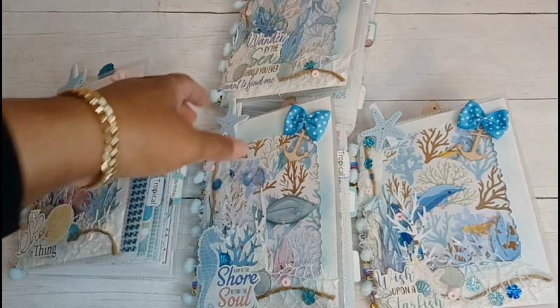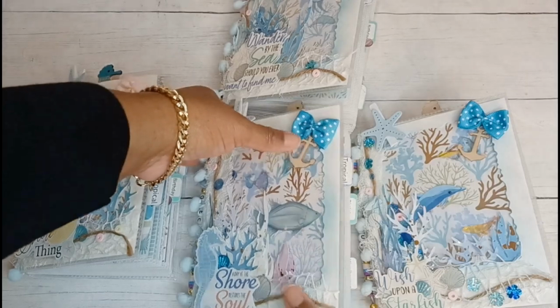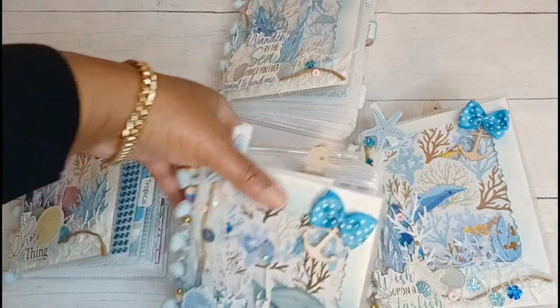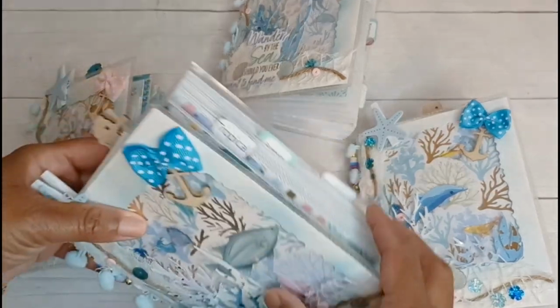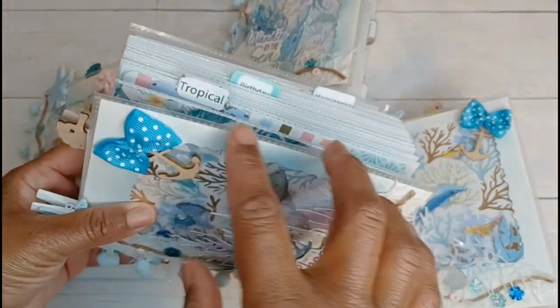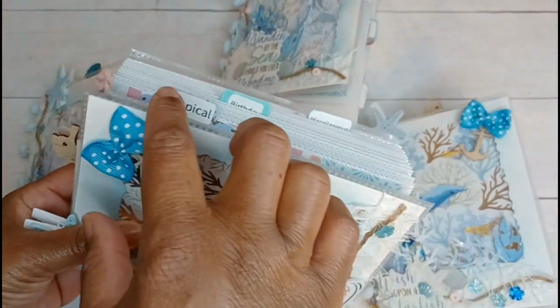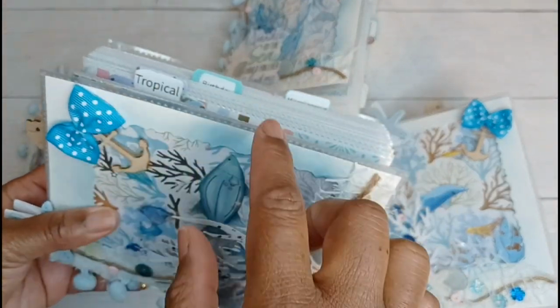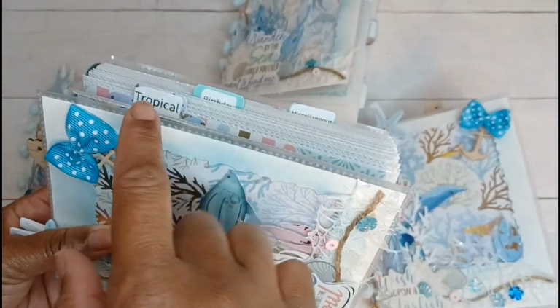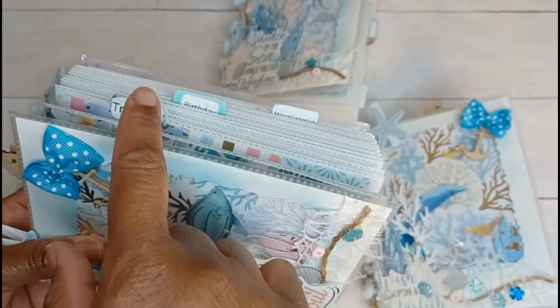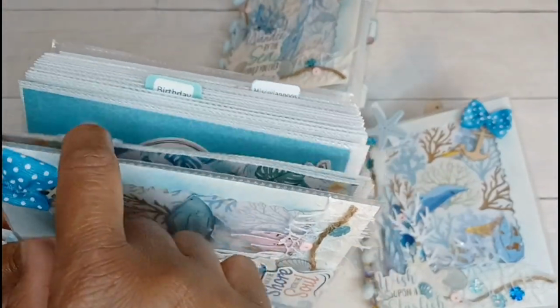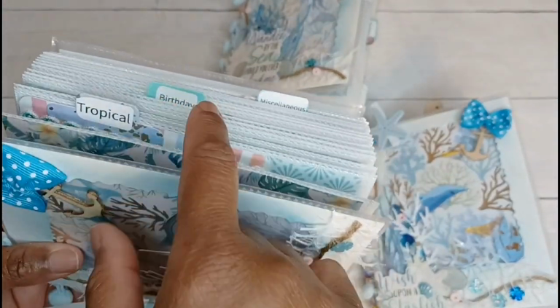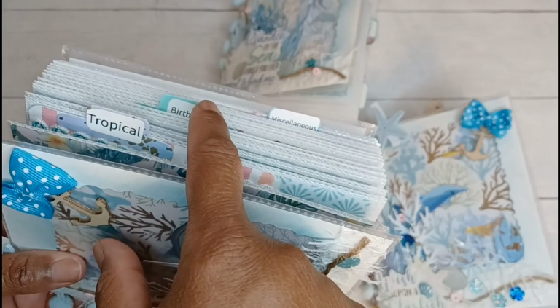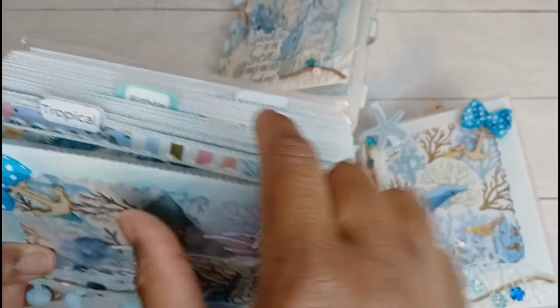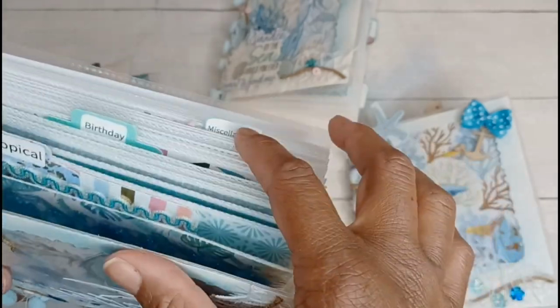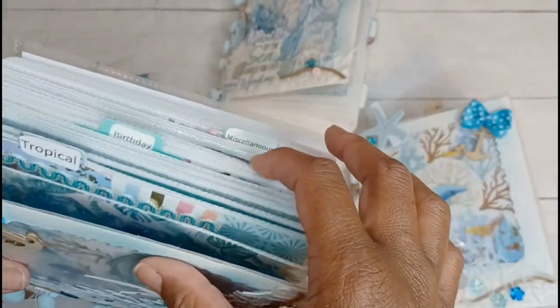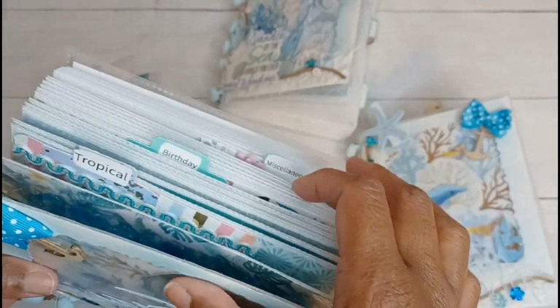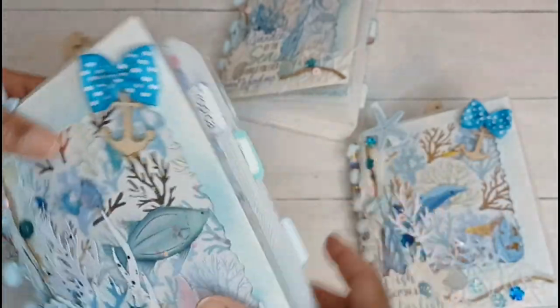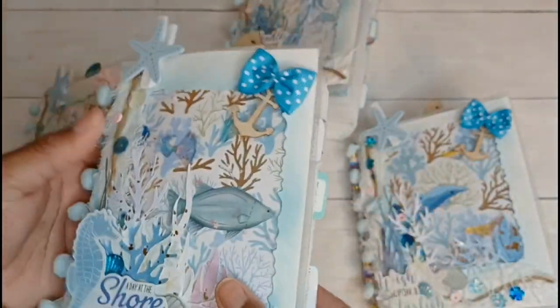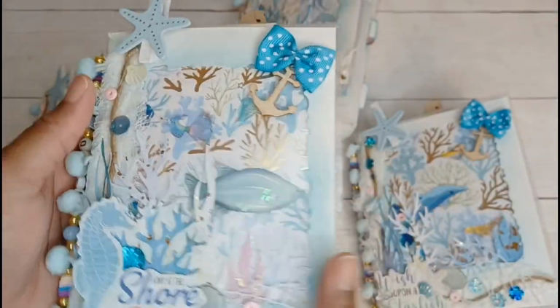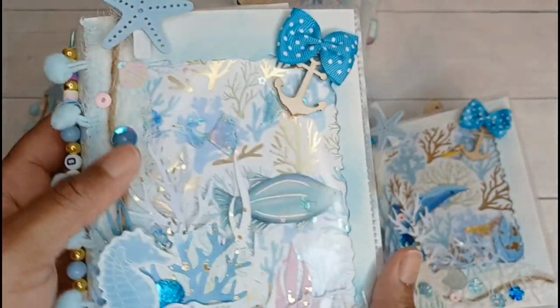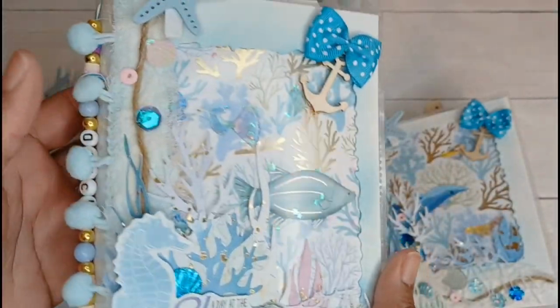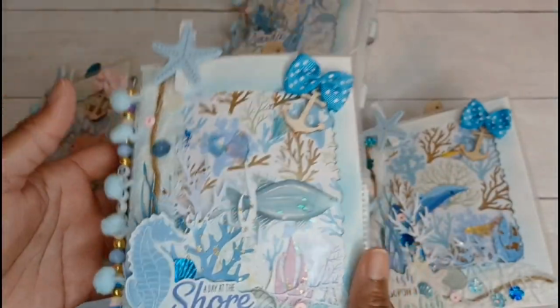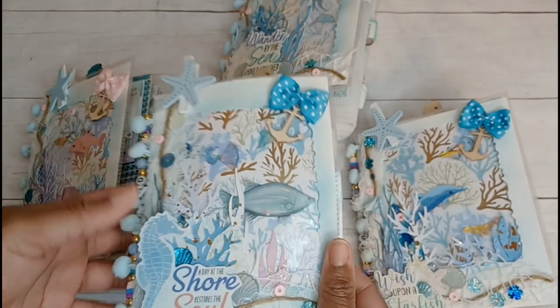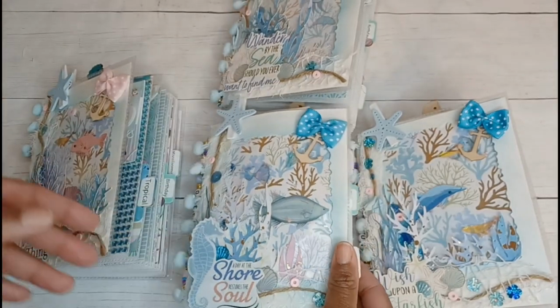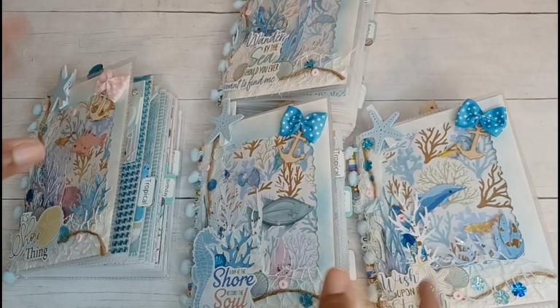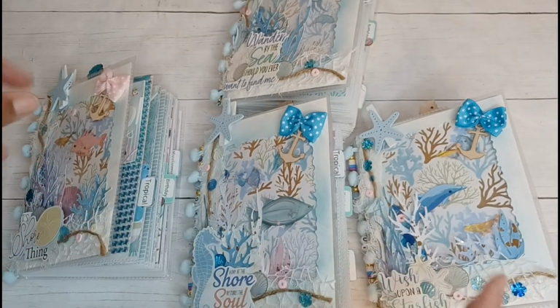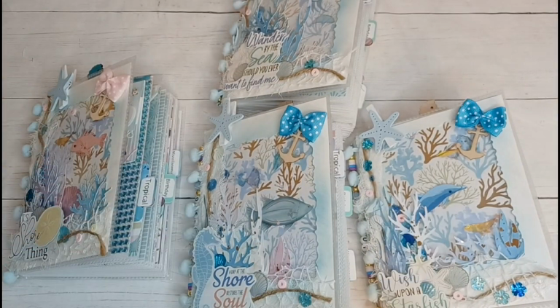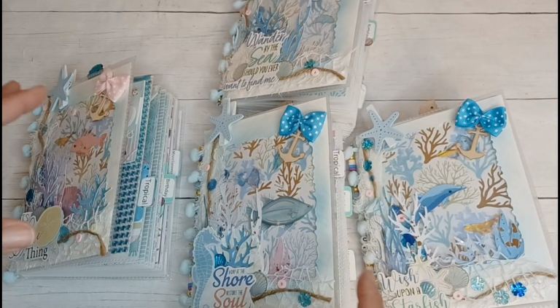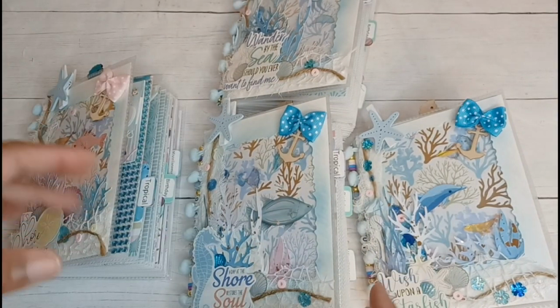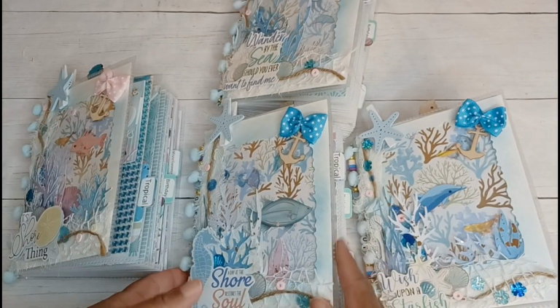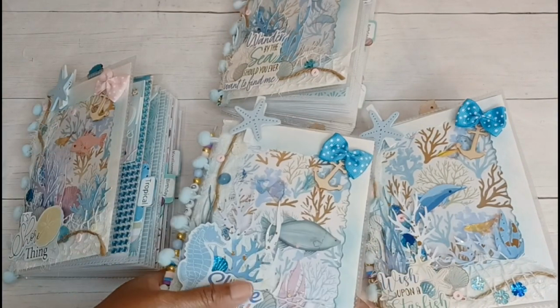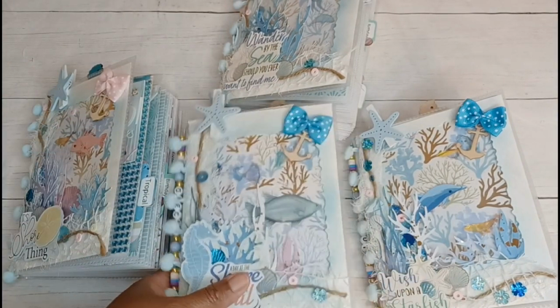I decided to make my little books and put them in two sections. I have a Tropical section, a Birthday section, and a Miscellaneous section. My books are decorated in the Tropical type vibe, and this is what I did.